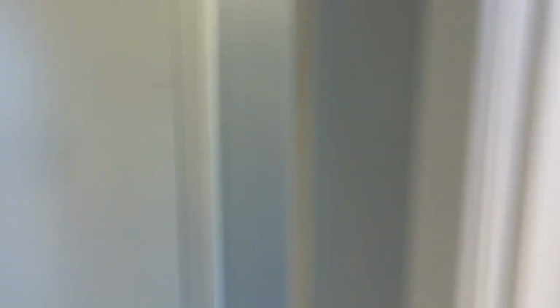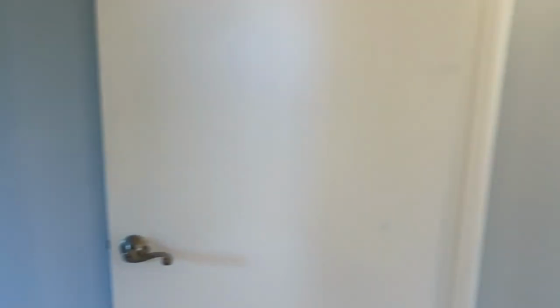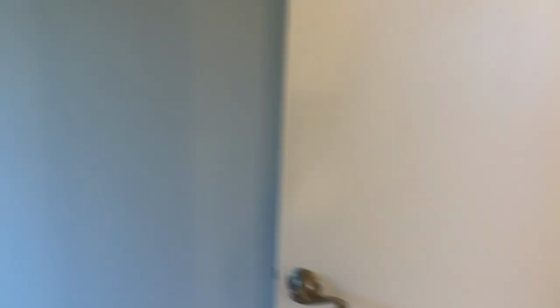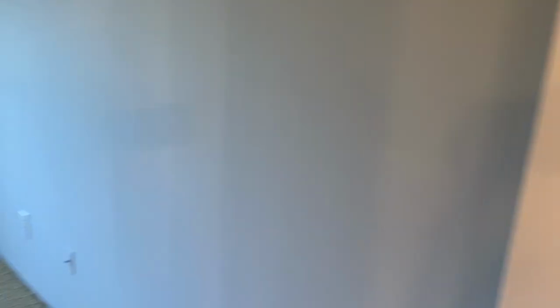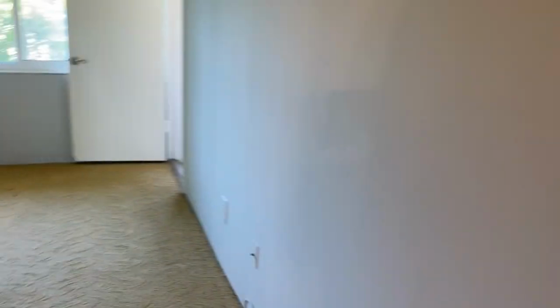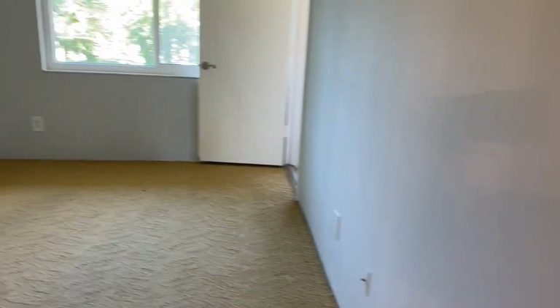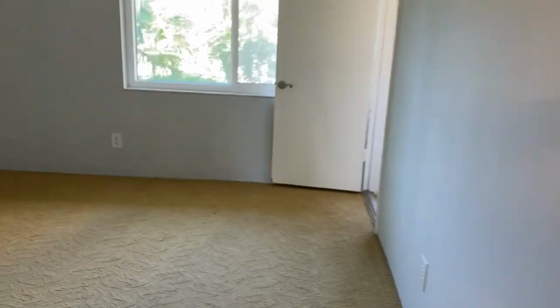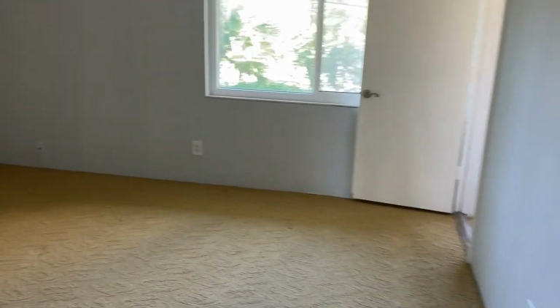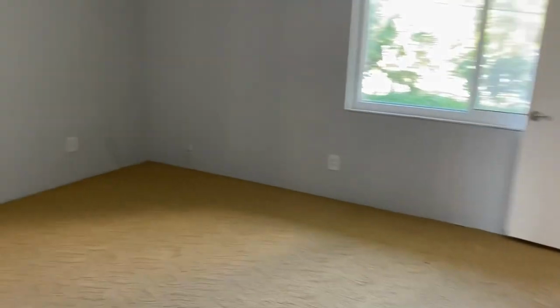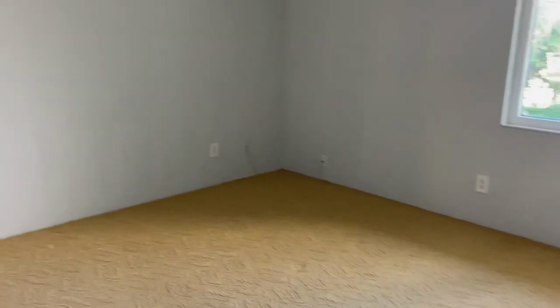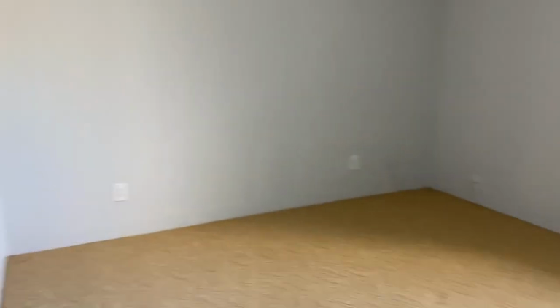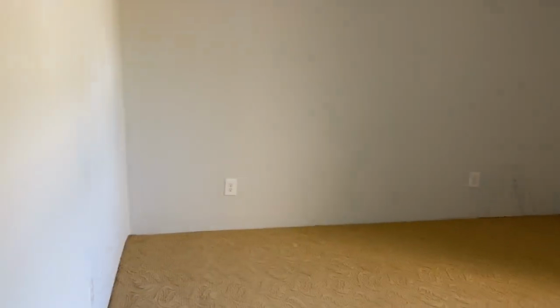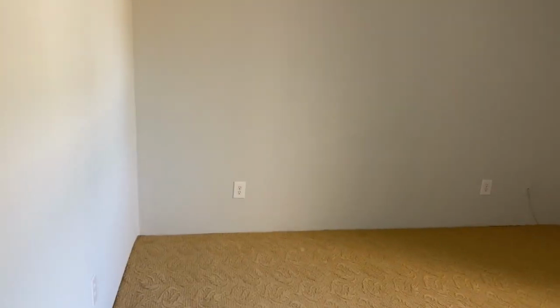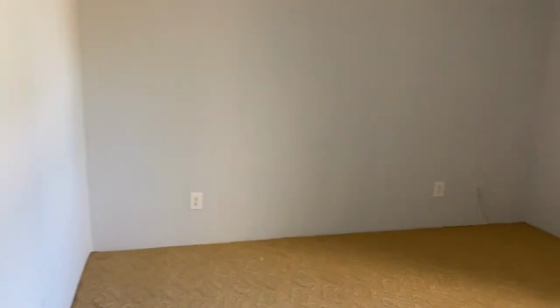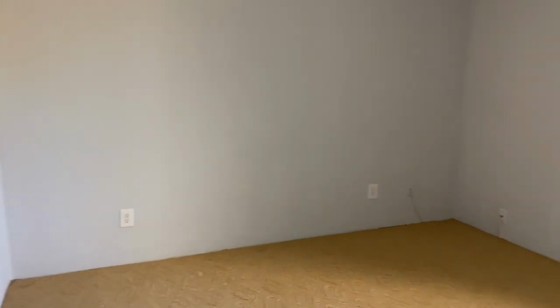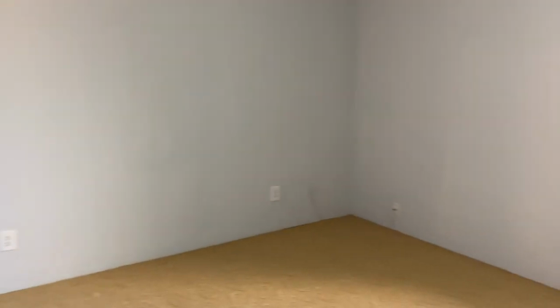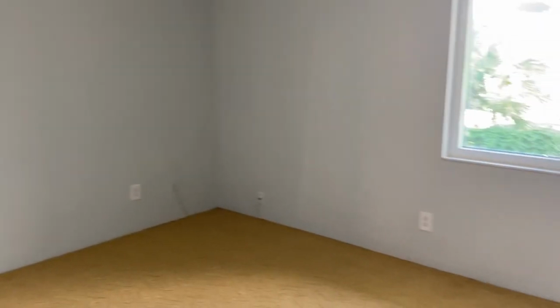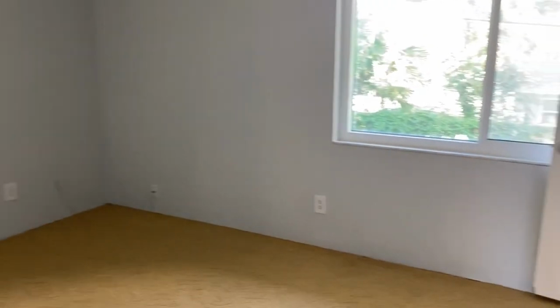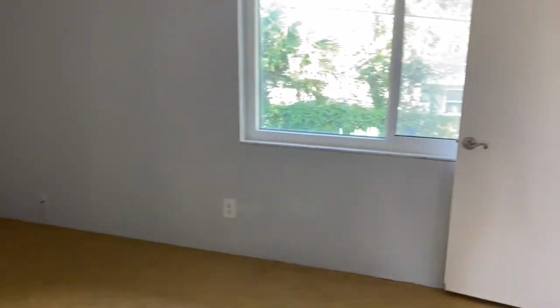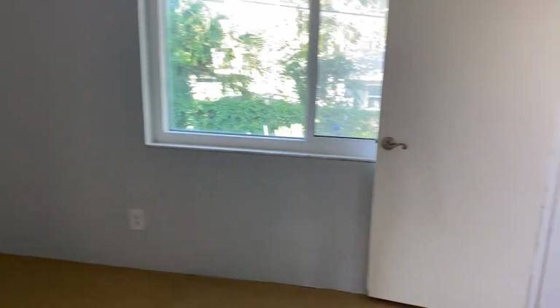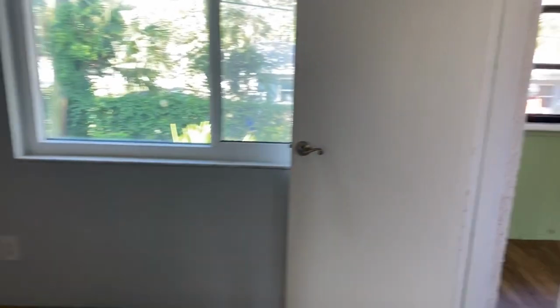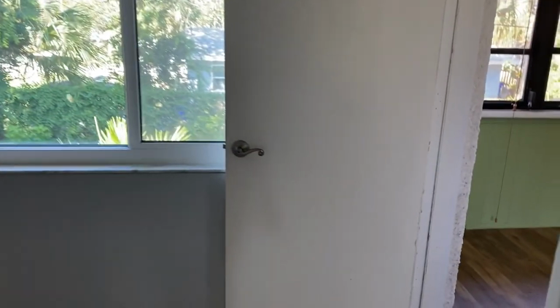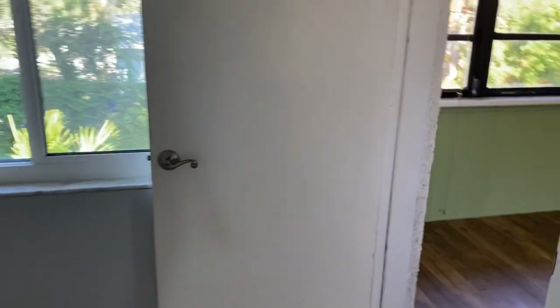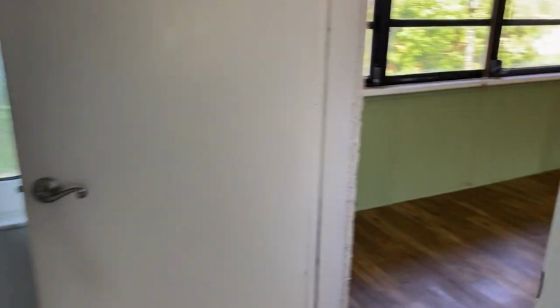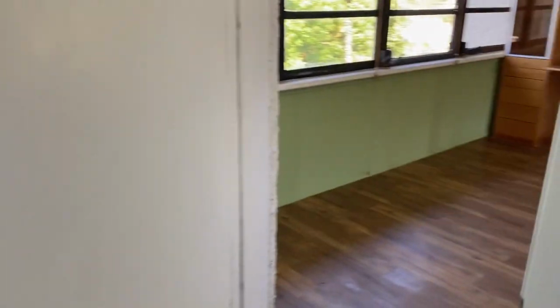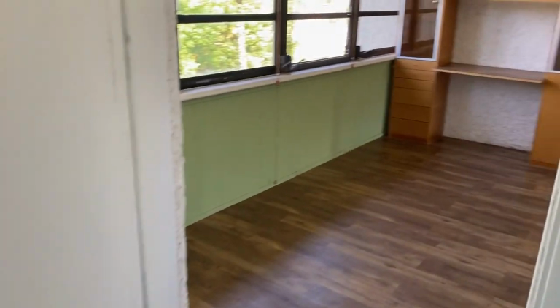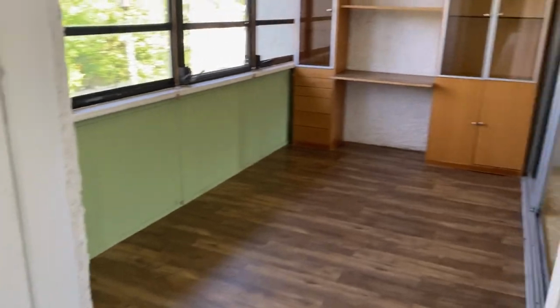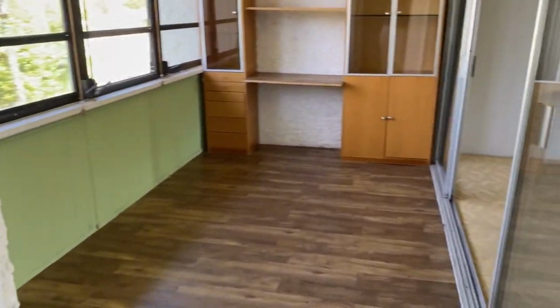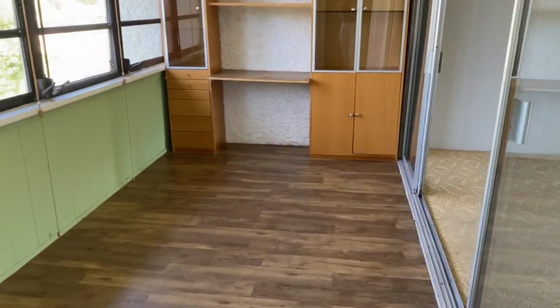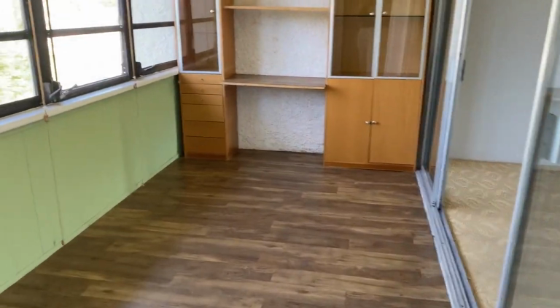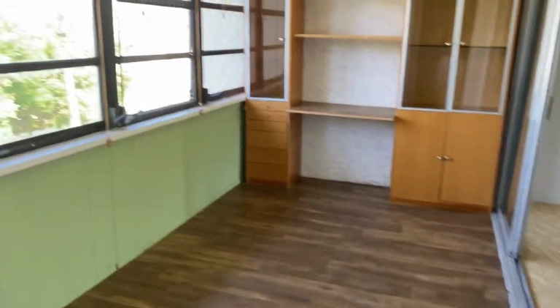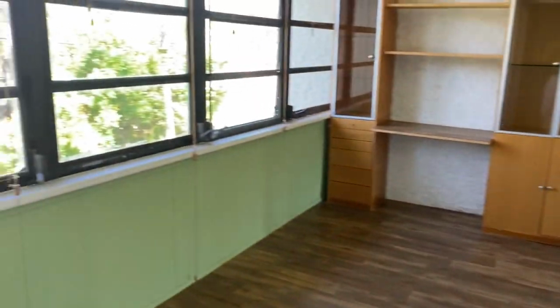Walk through. You have your master bedroom here, double window with a door that leads out to the sunroom or office space.